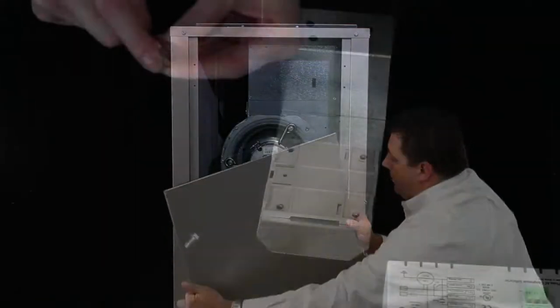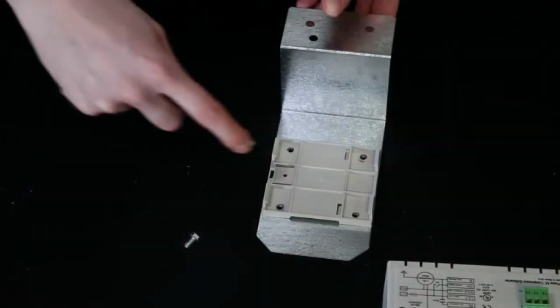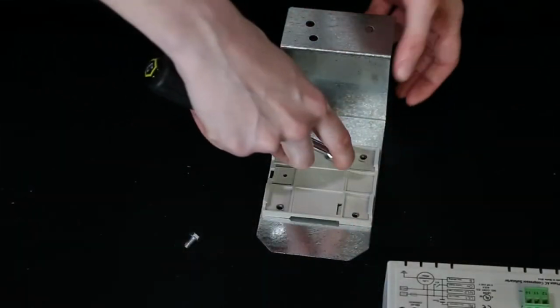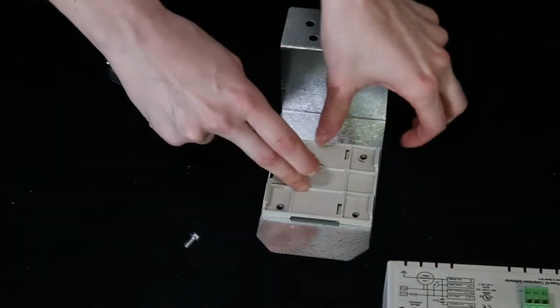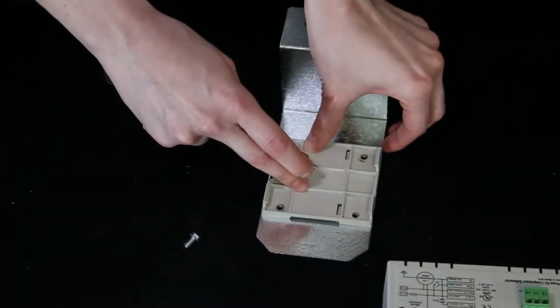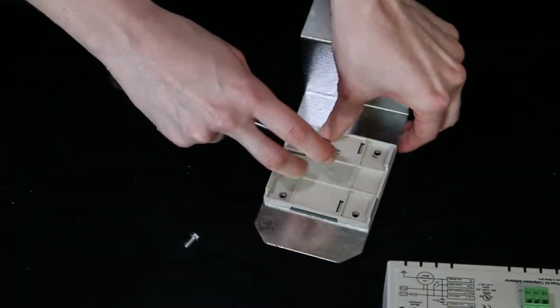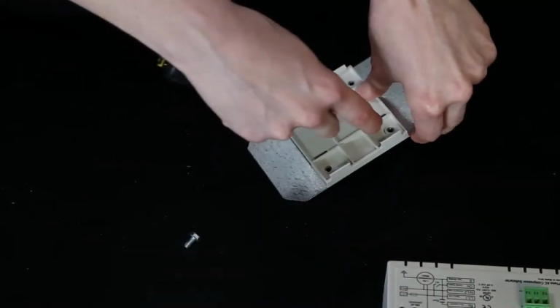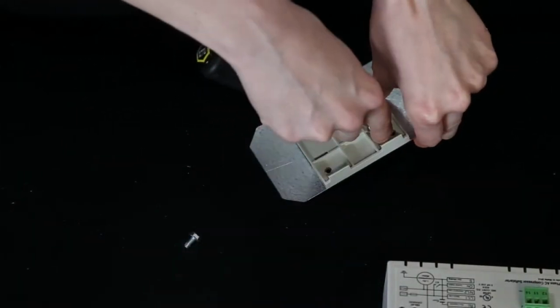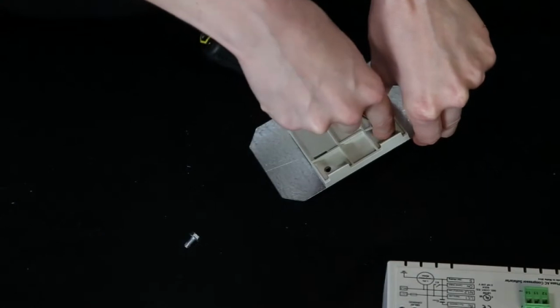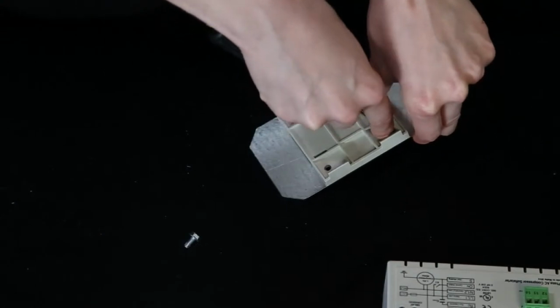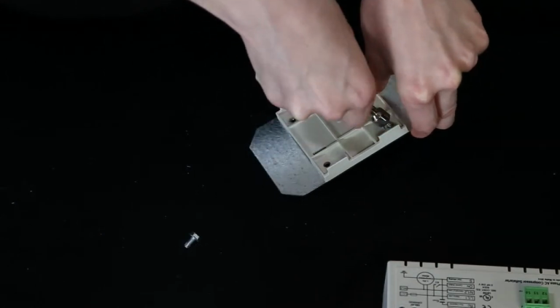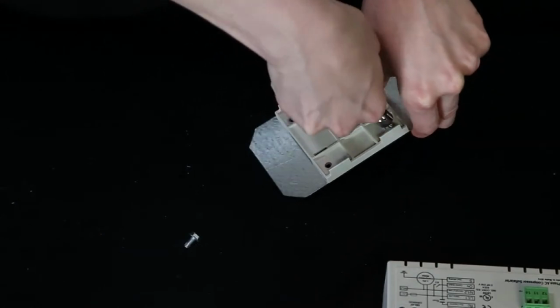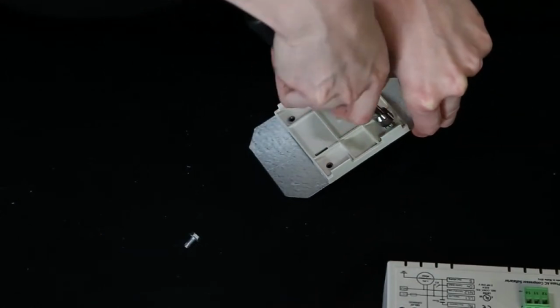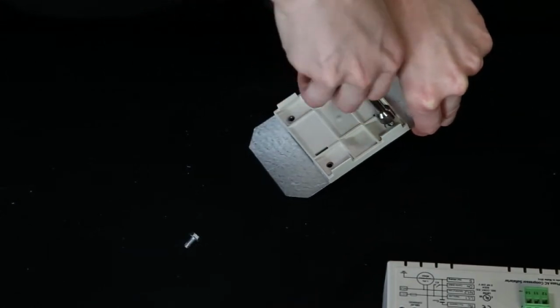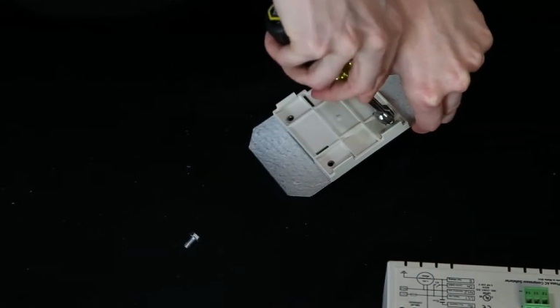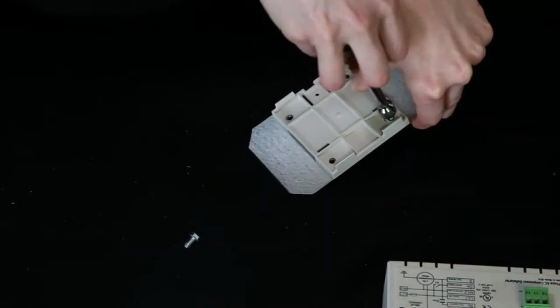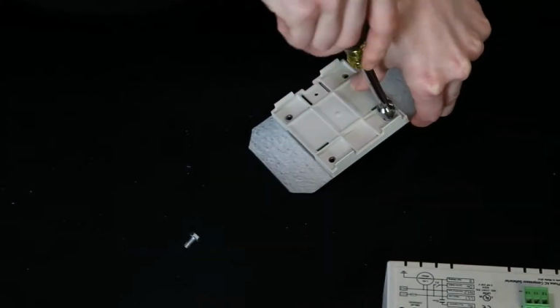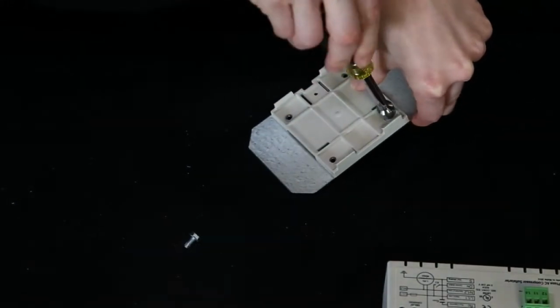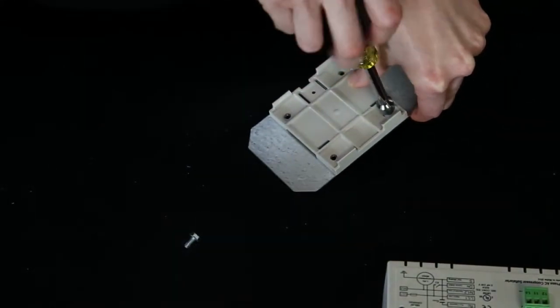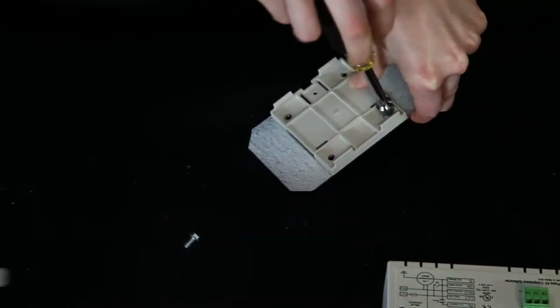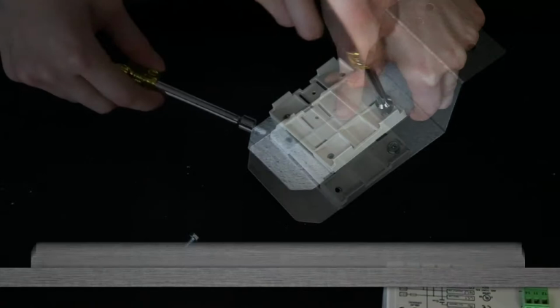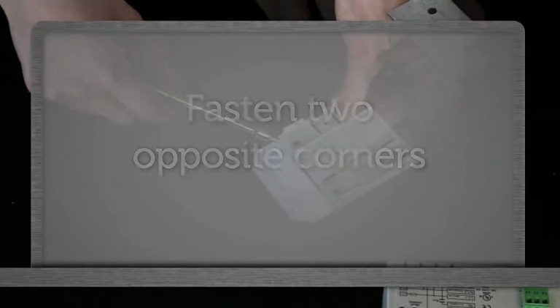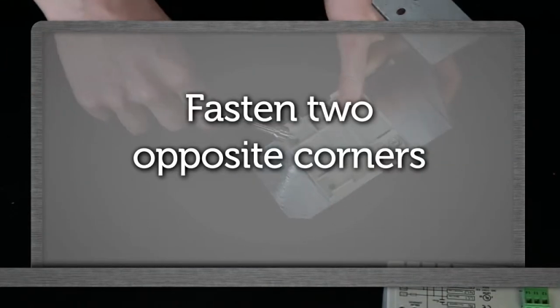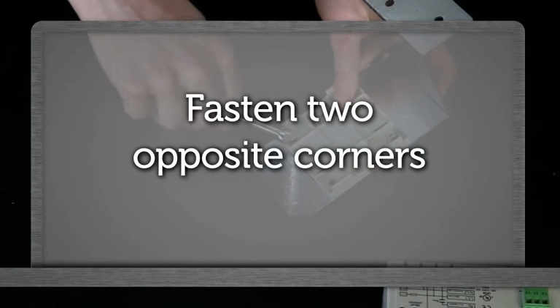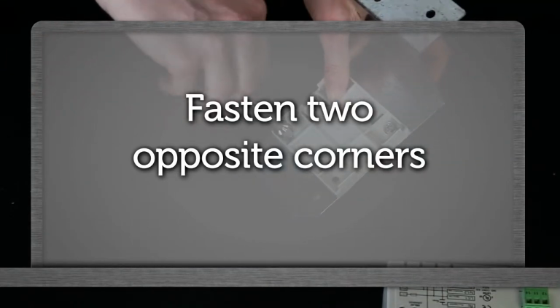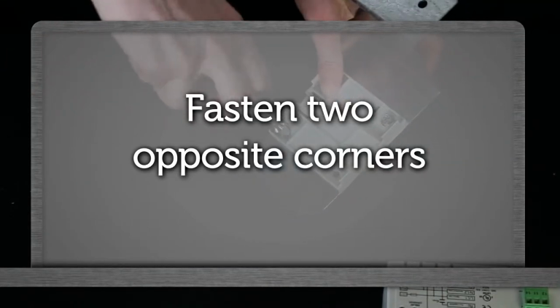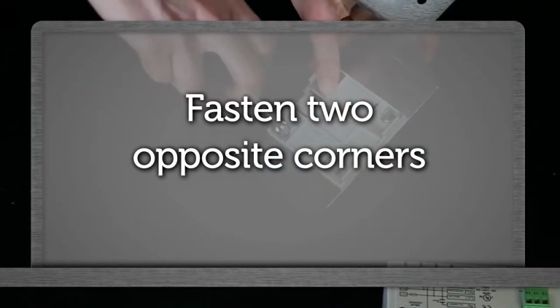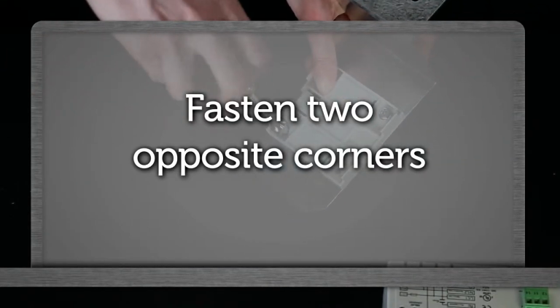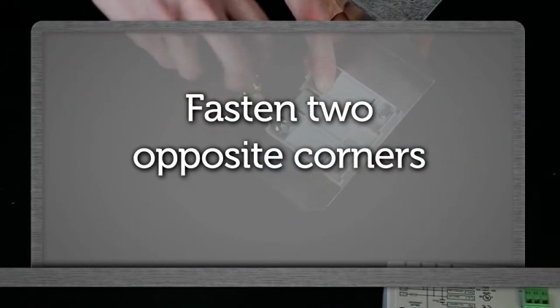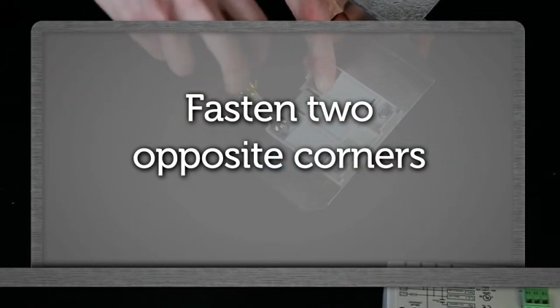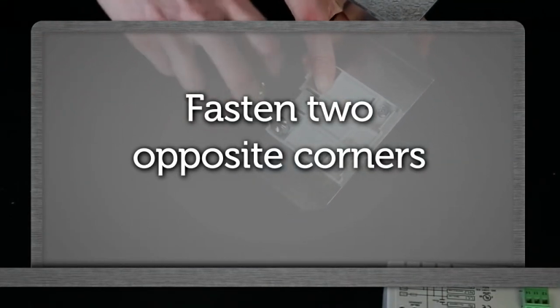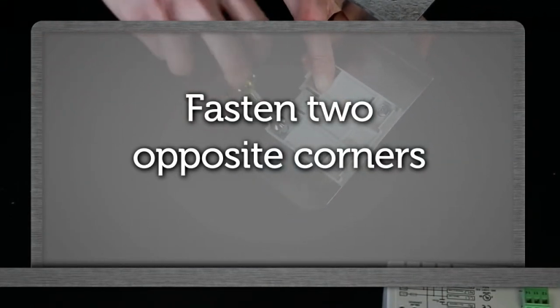Mount the plastic mounting clip from the module to the metal bracket with the two number 10 by 3/8, 5/16 hex head blunt tip screws provided in the kit. Only opposite corners need to be screwed down.